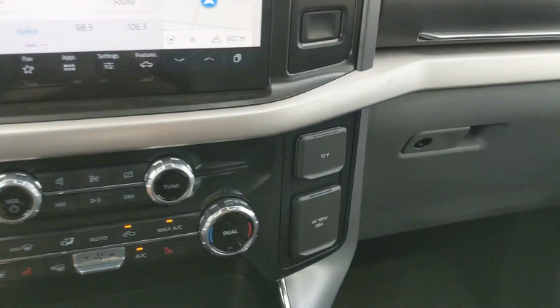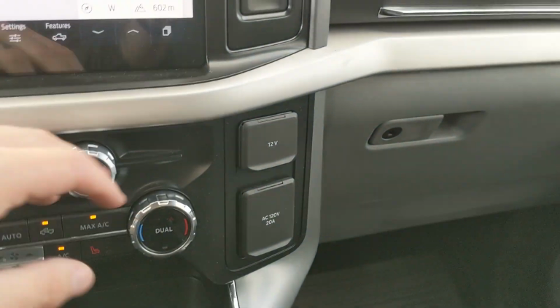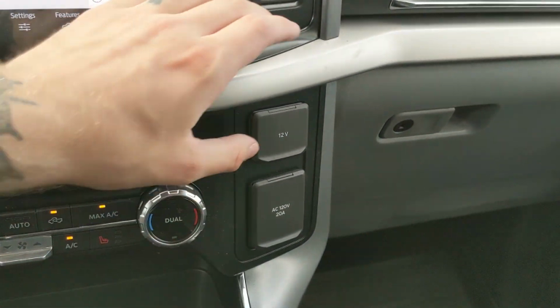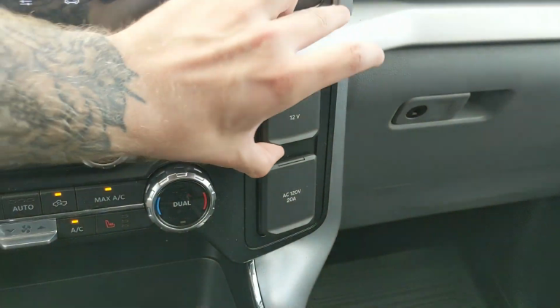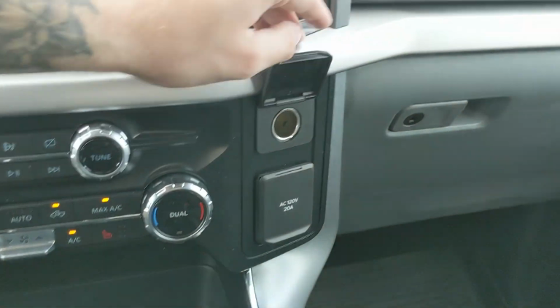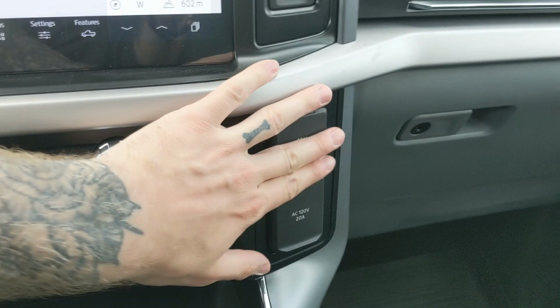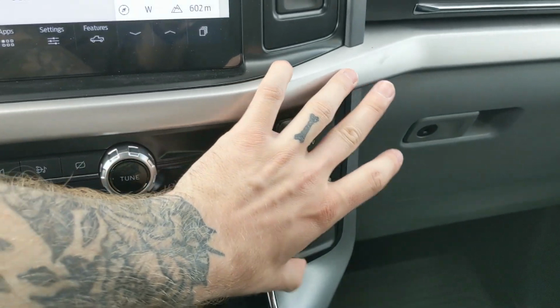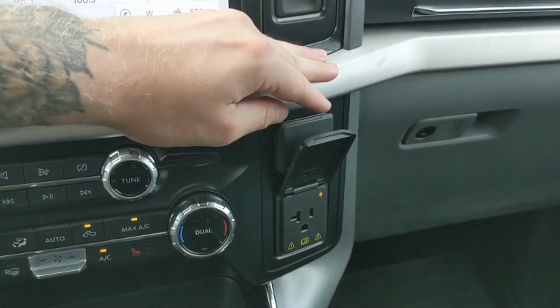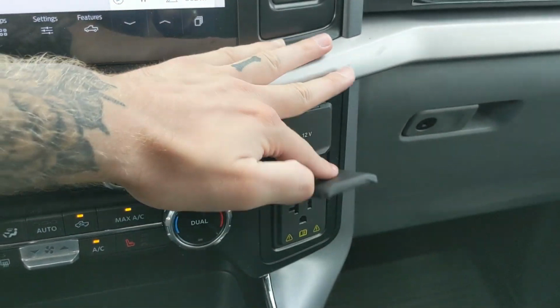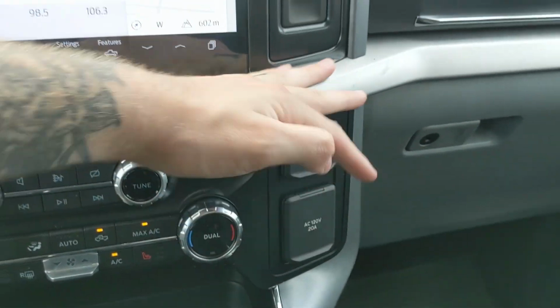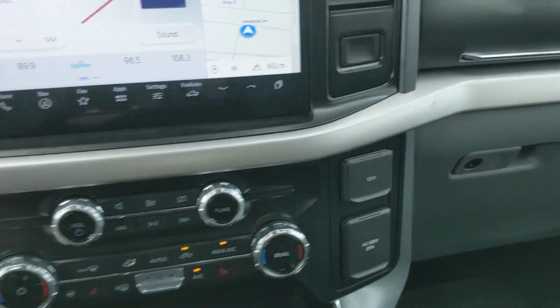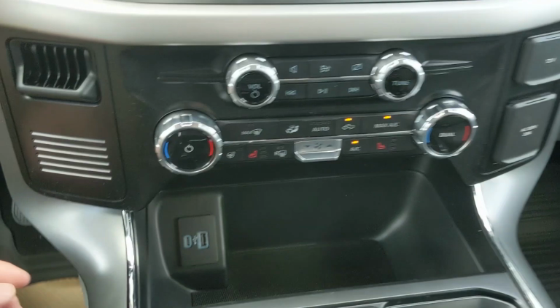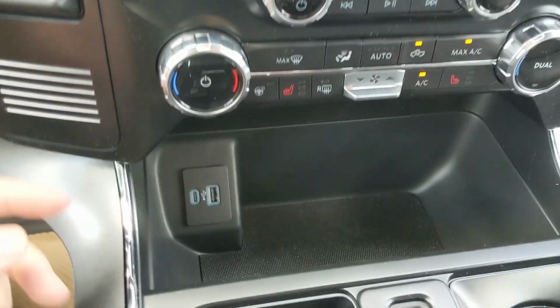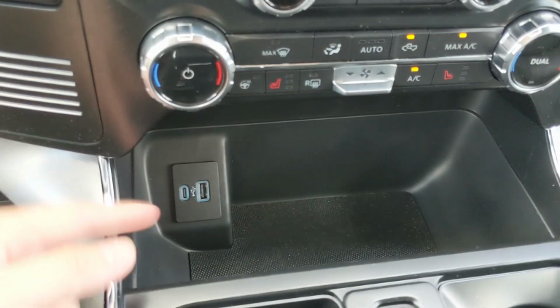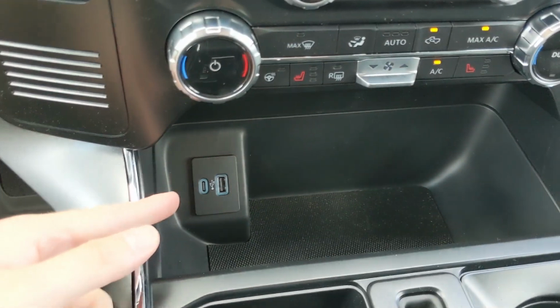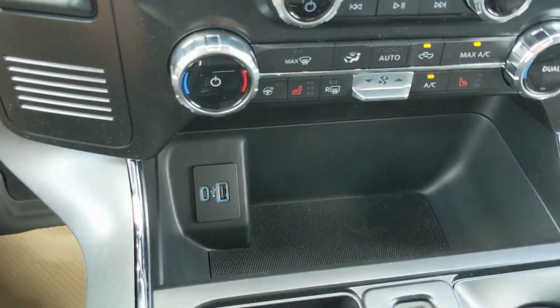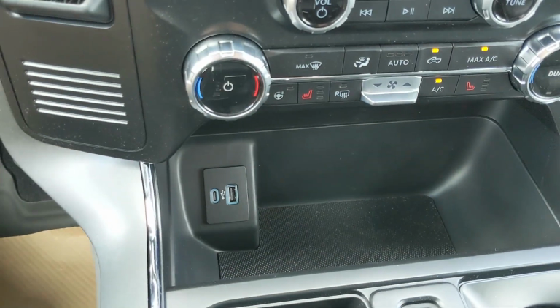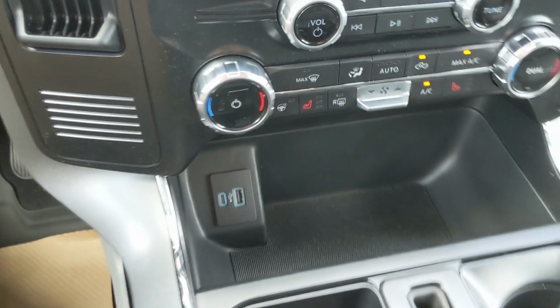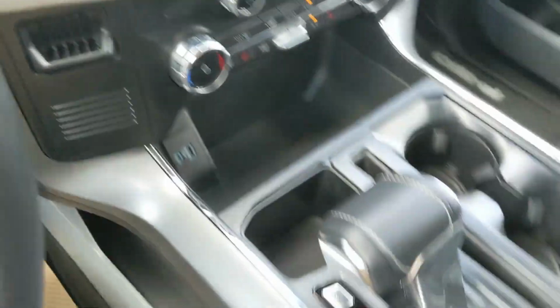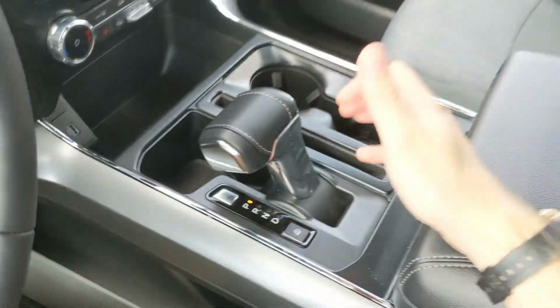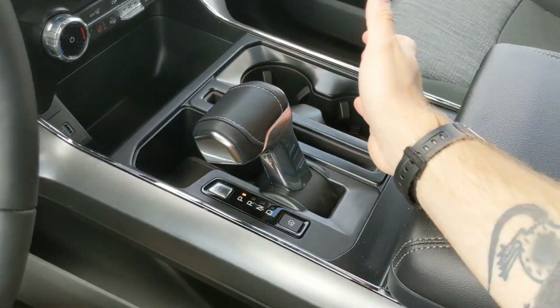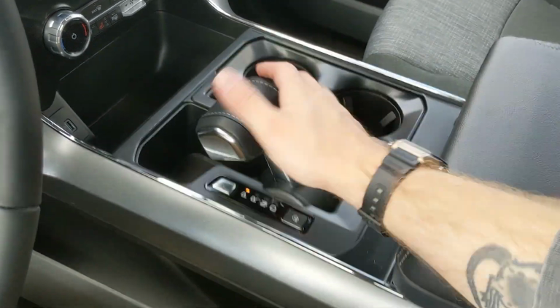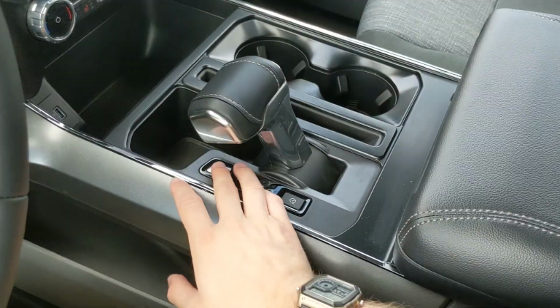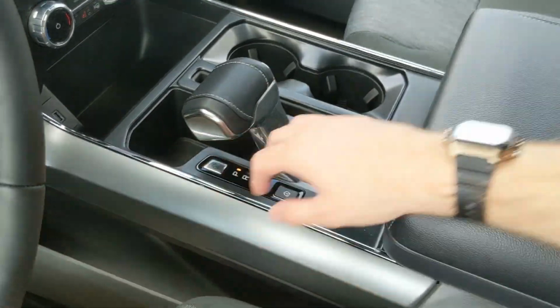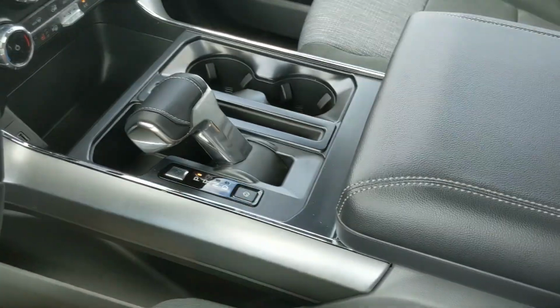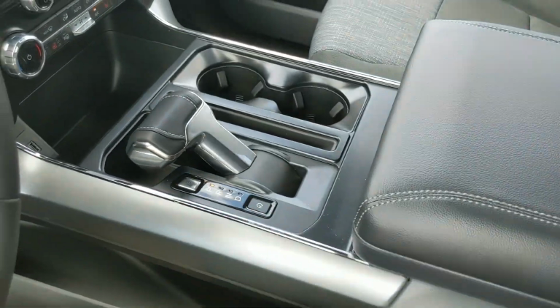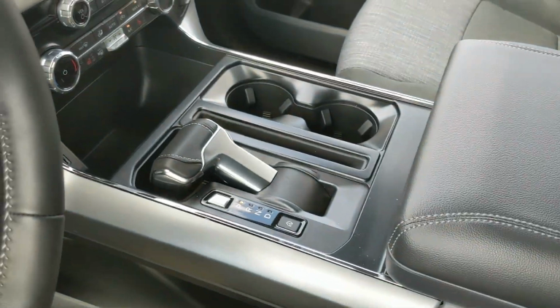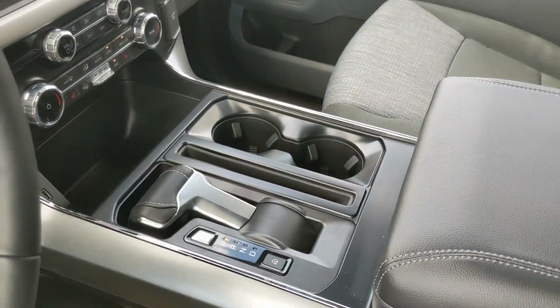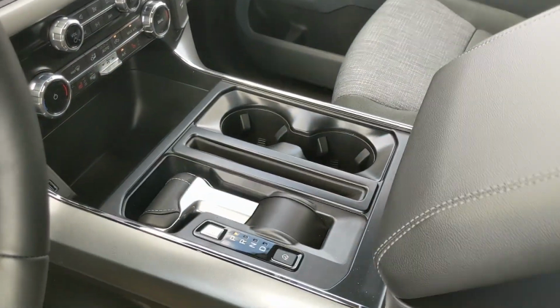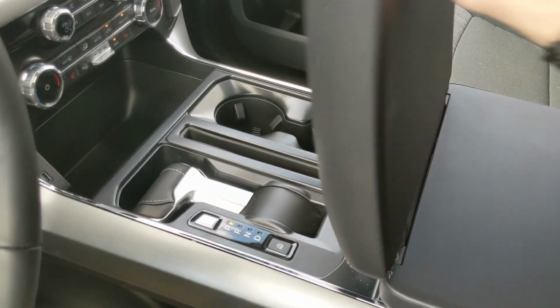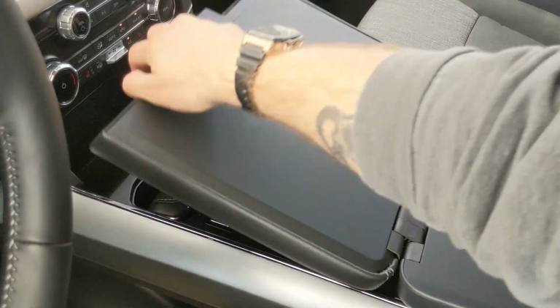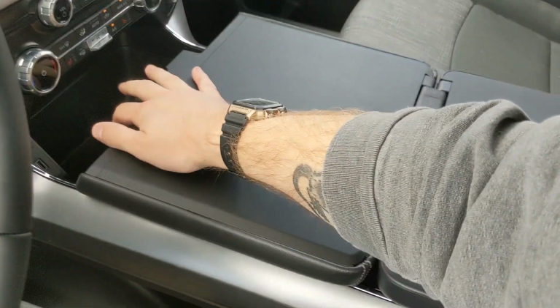To the right you have a 12-volt and 120-volt power outlet, and further down you have a bin with a USB and USB-C. Then you've got your main shifter, which can be collapsed out of the way for more open space so that you can unfold your interior work surface.